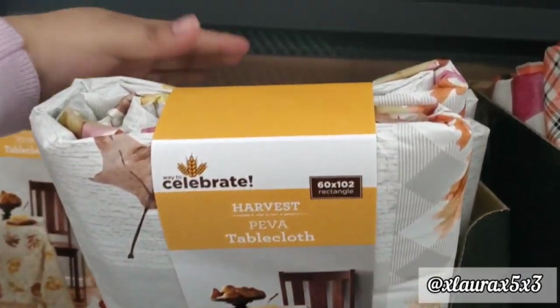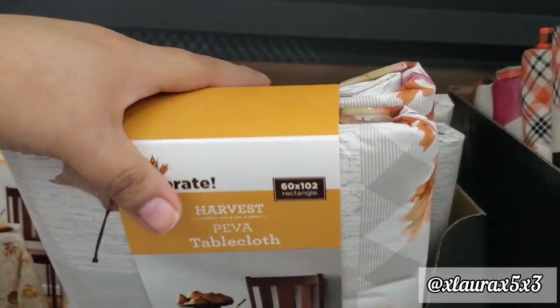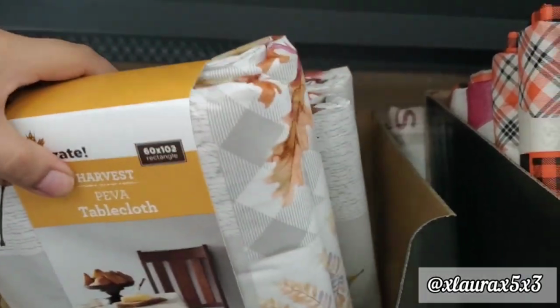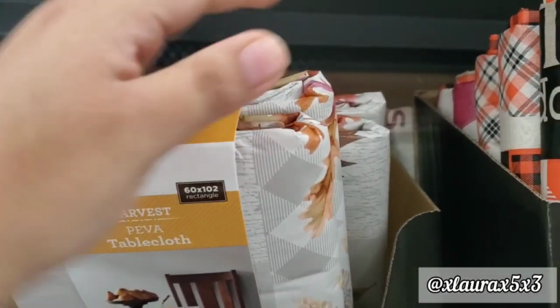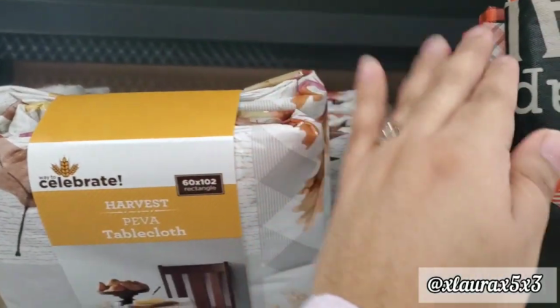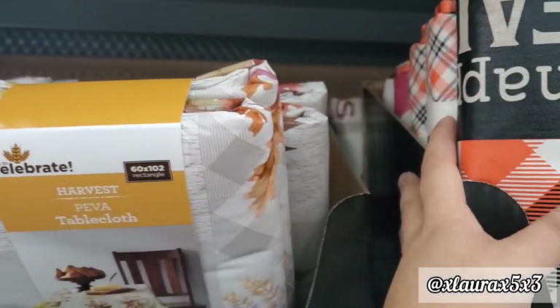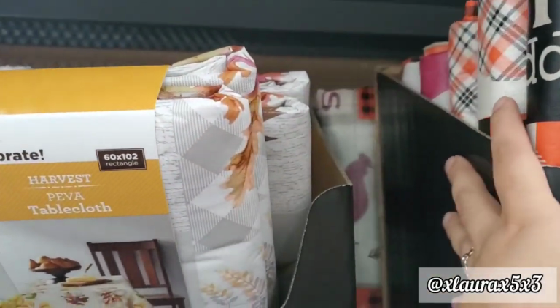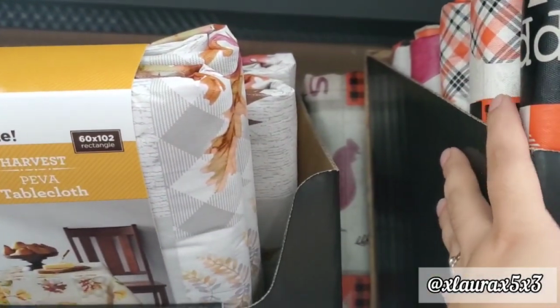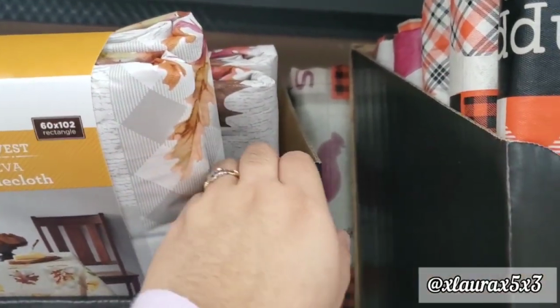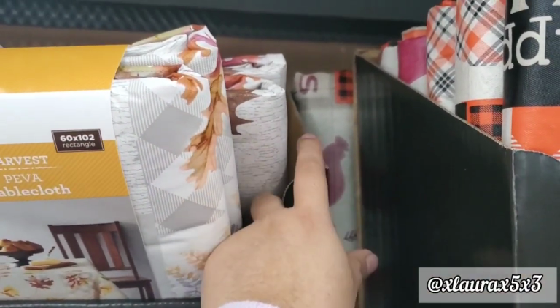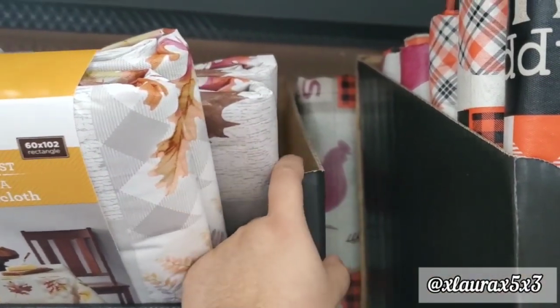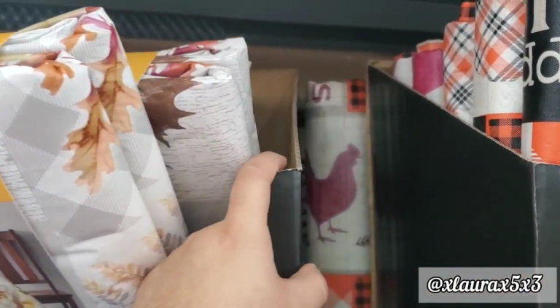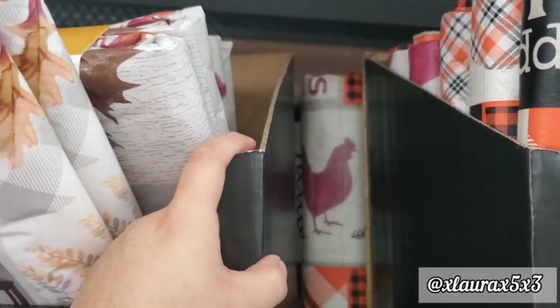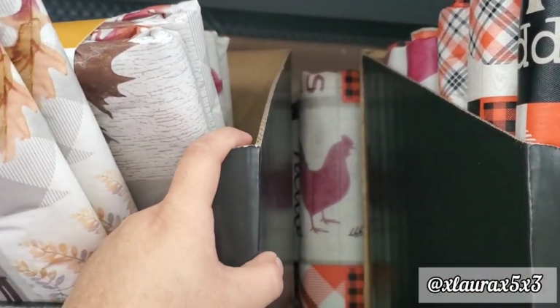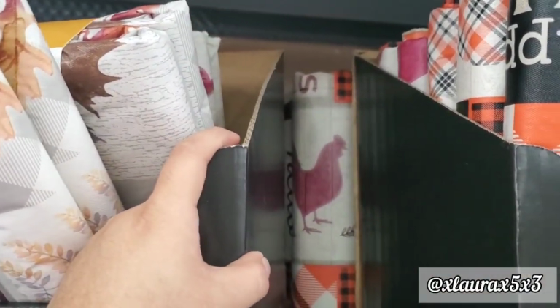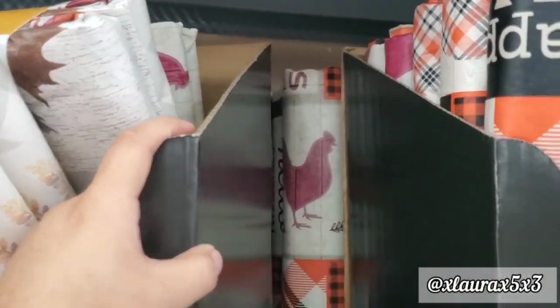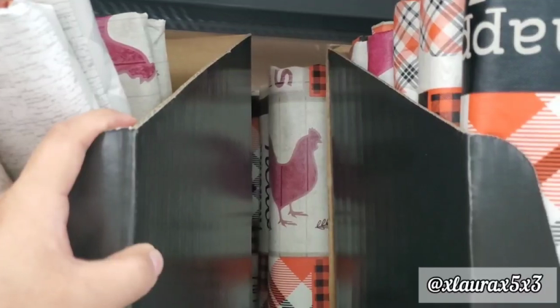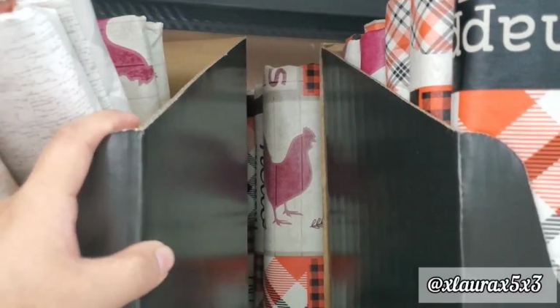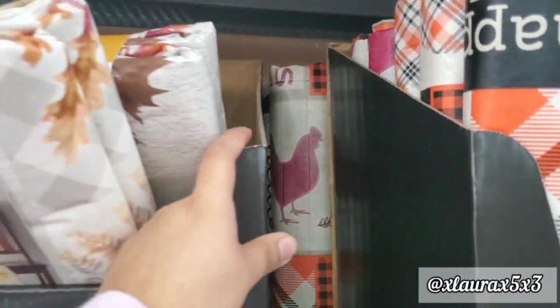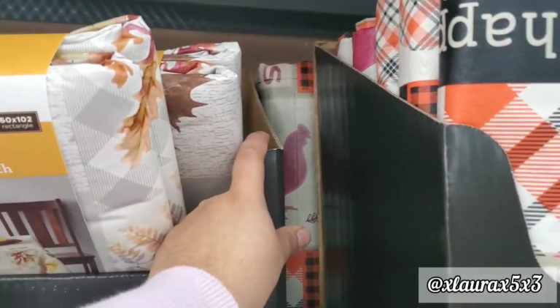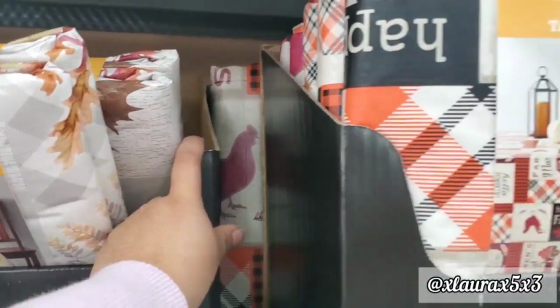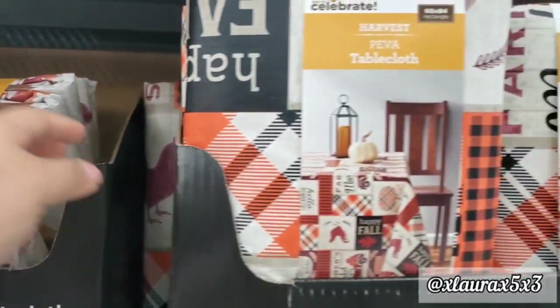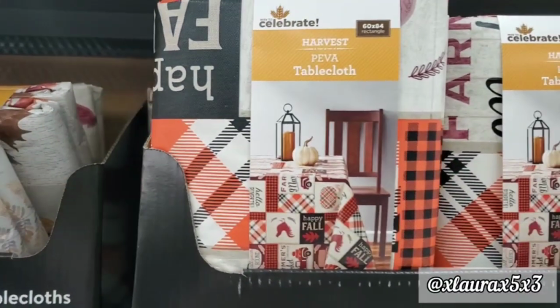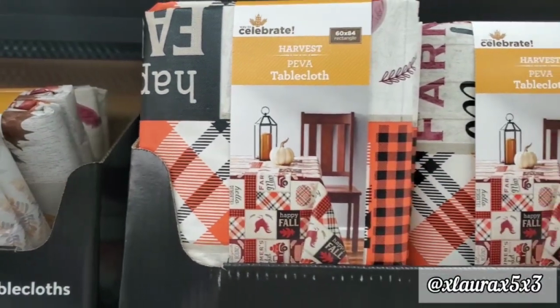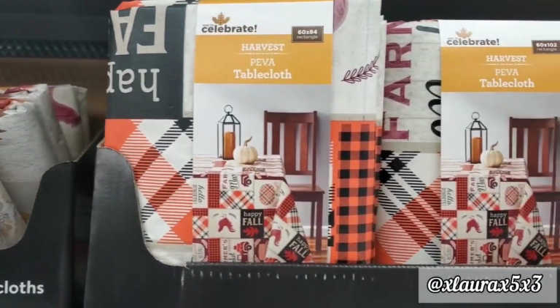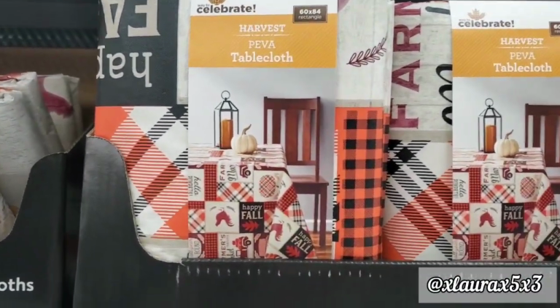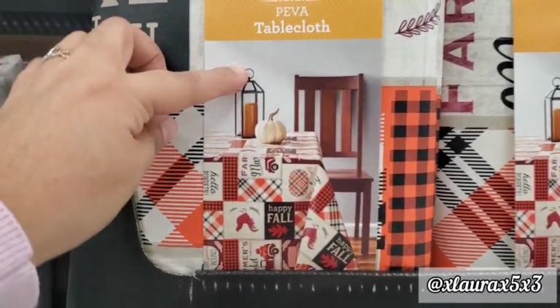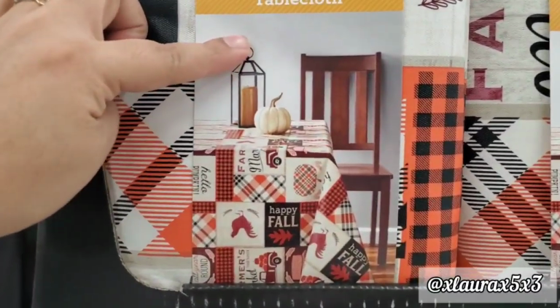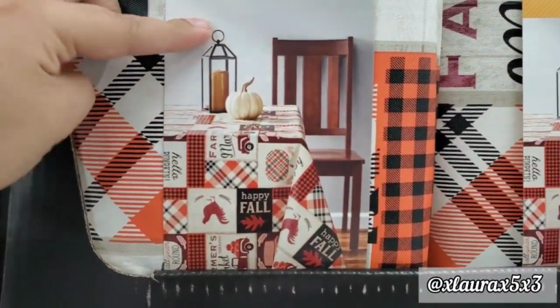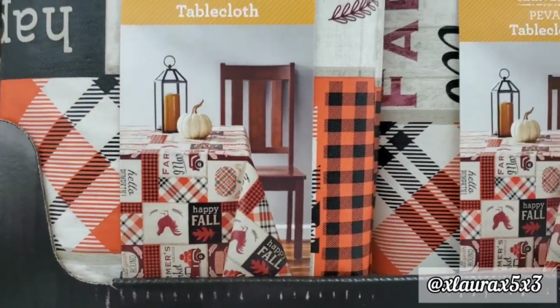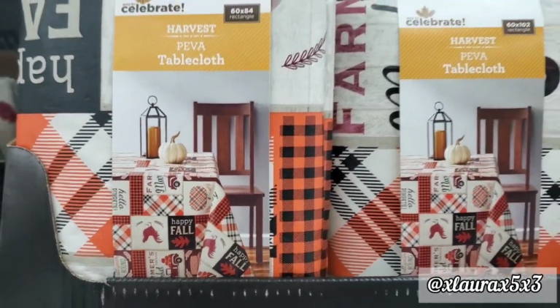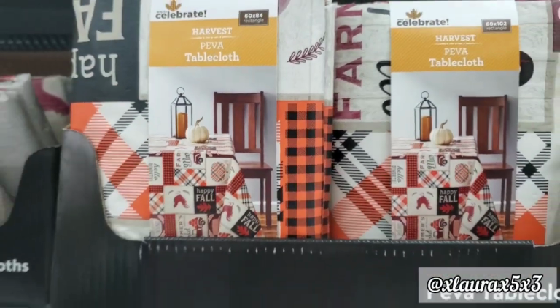Here are more of the same ones we just saw on the top shelf. As you can see, they have lots of different things — some rooster, some plaid, the red truck, happy fall. It looks like a quilt, basically.